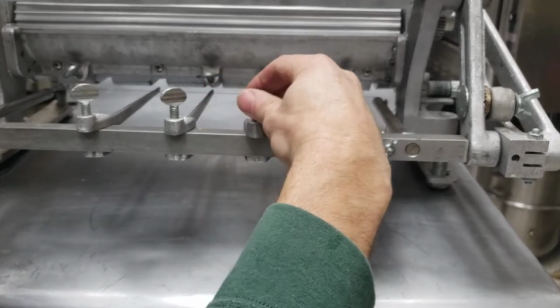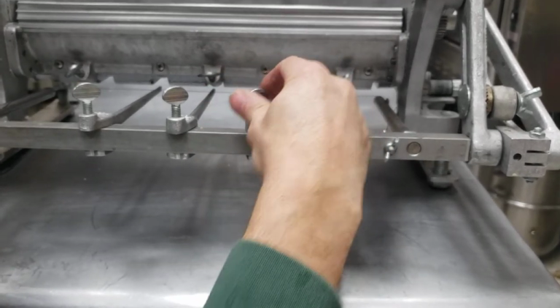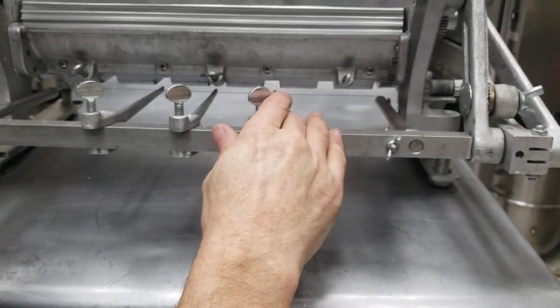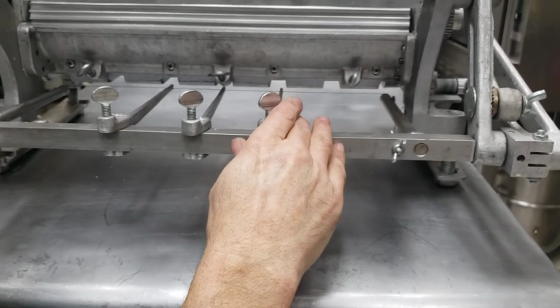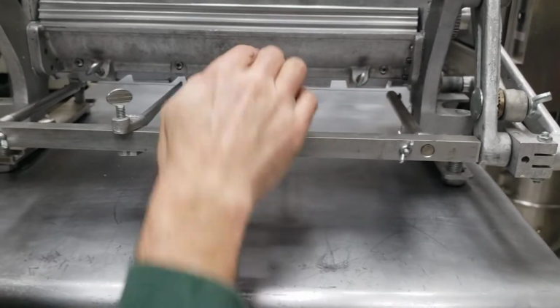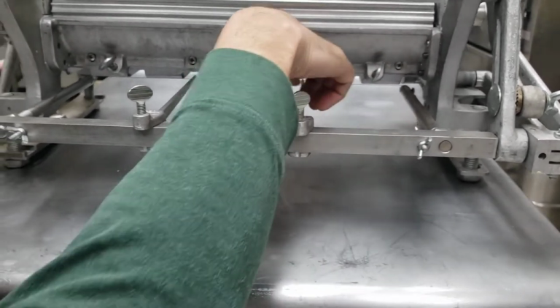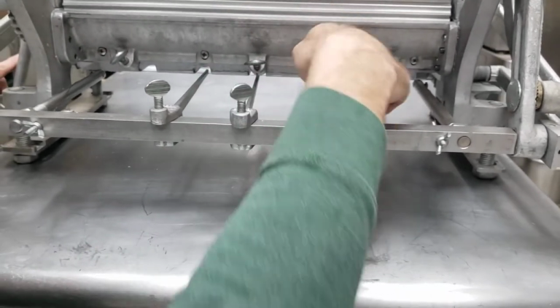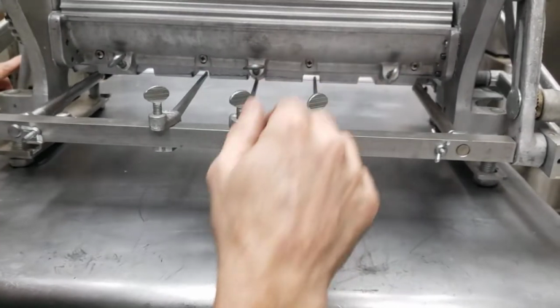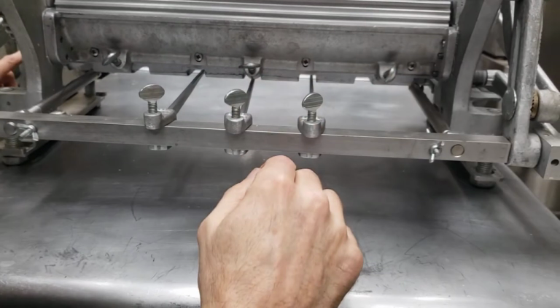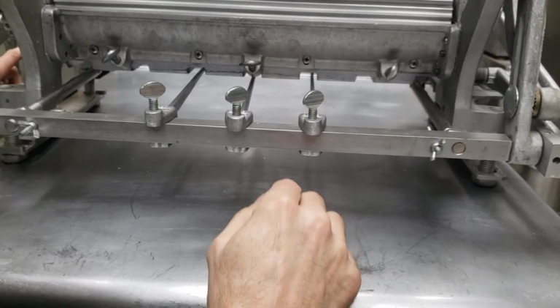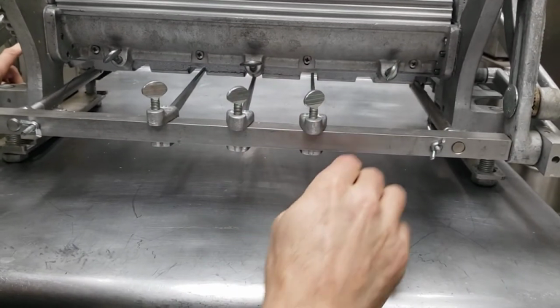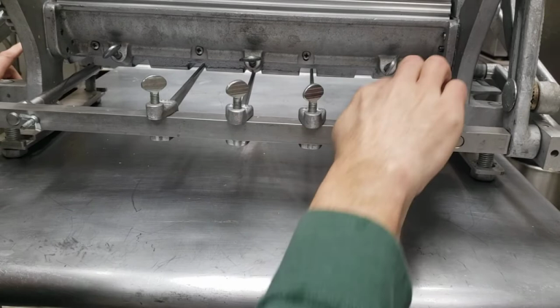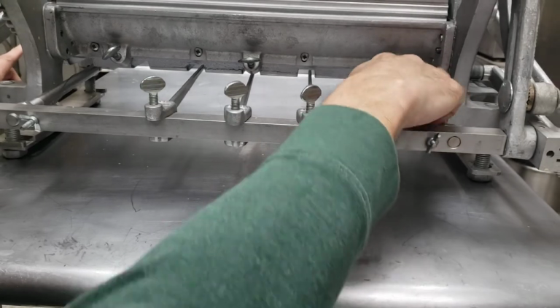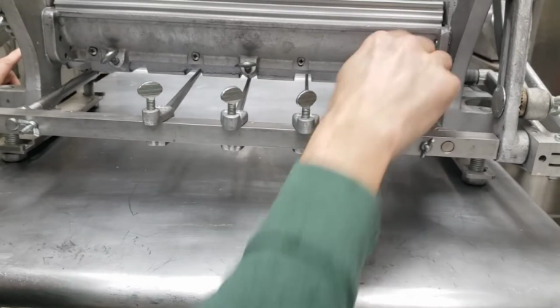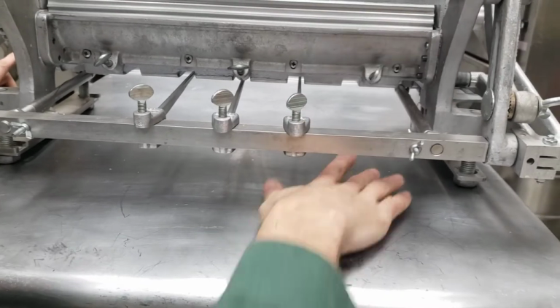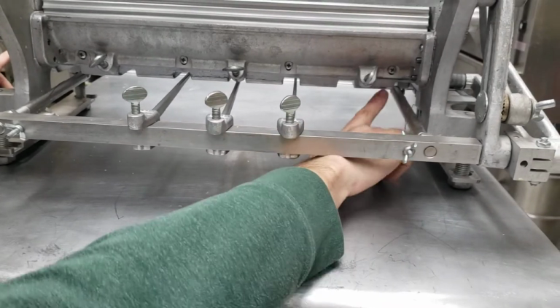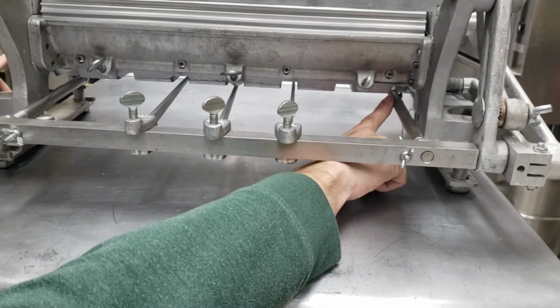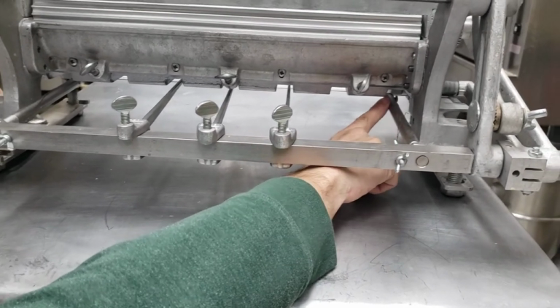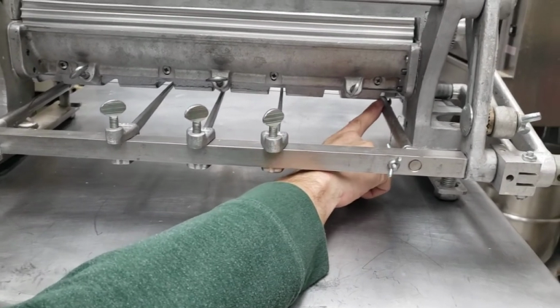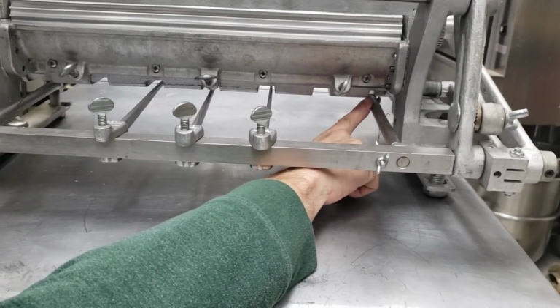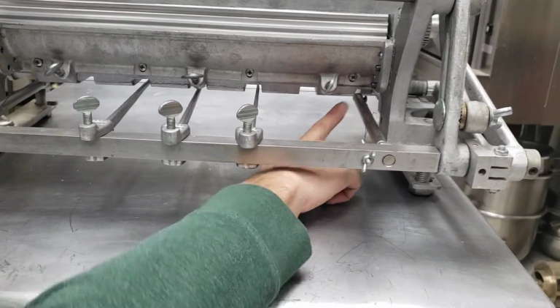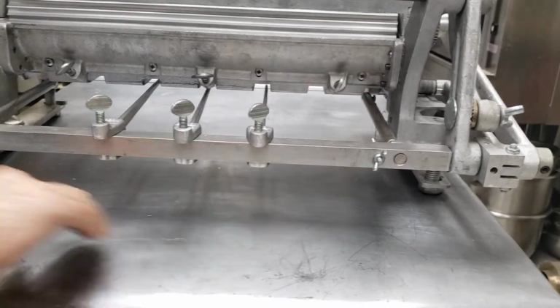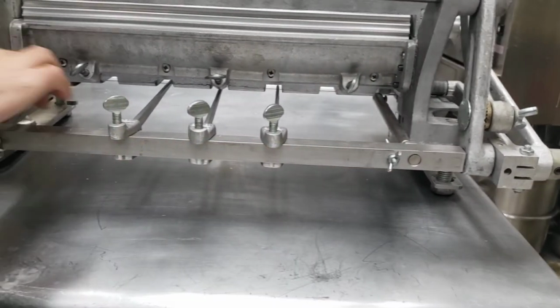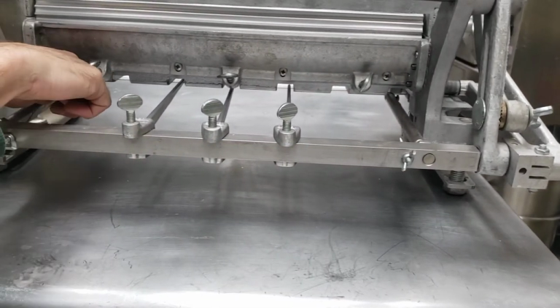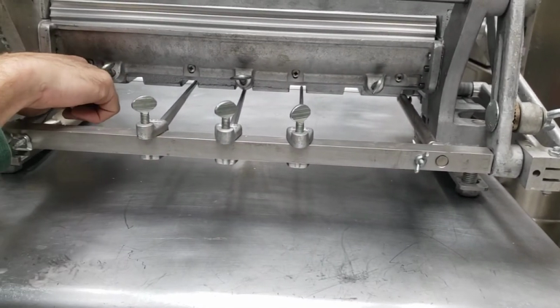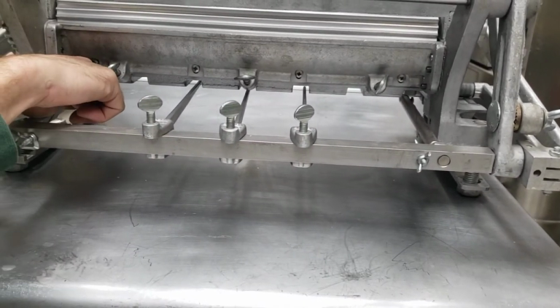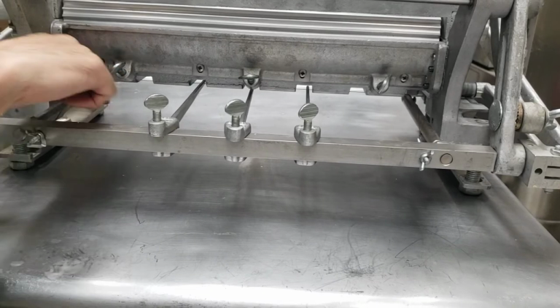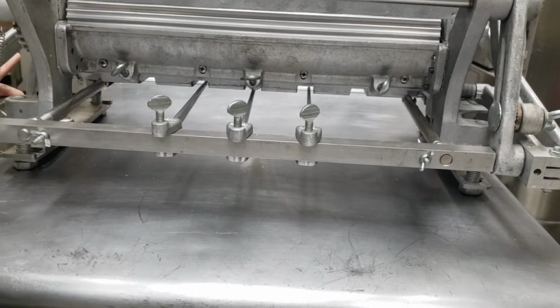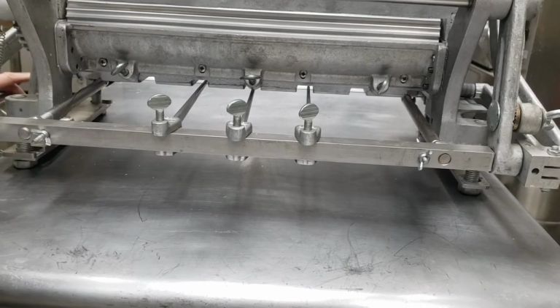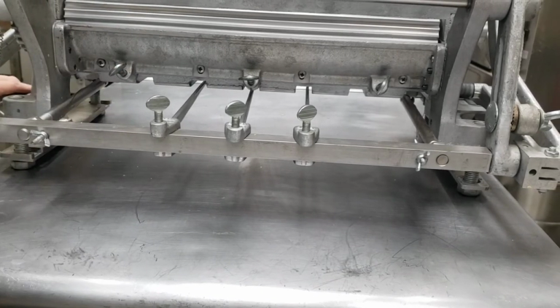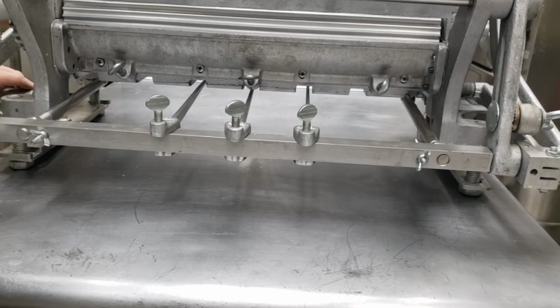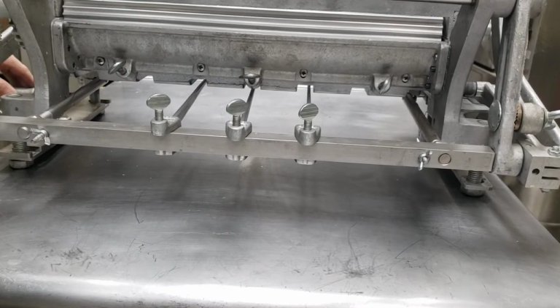I am a couple short on this particular die, so now they're in between. The reference I want to show you is the carrier rod and the die here — it should be the same distance as the carrier rod and the die on that side.